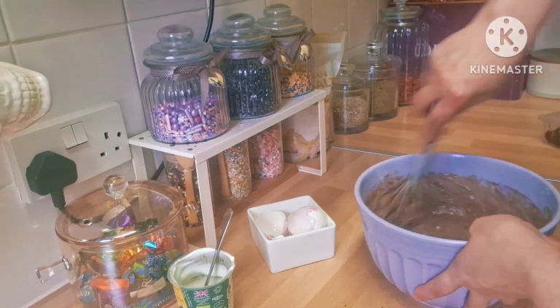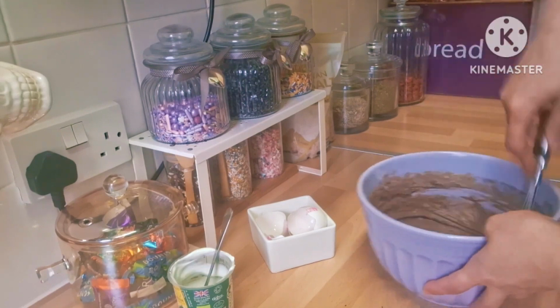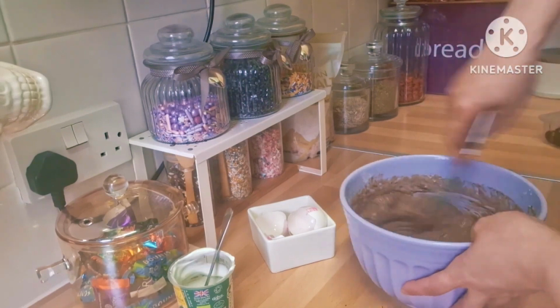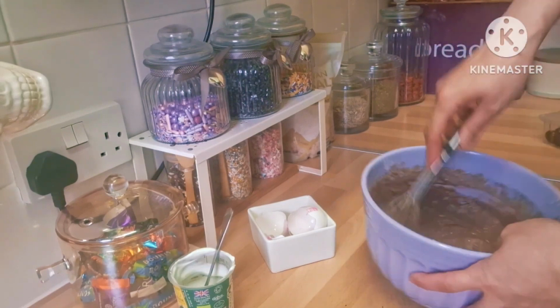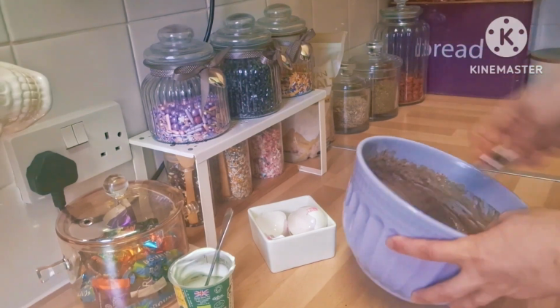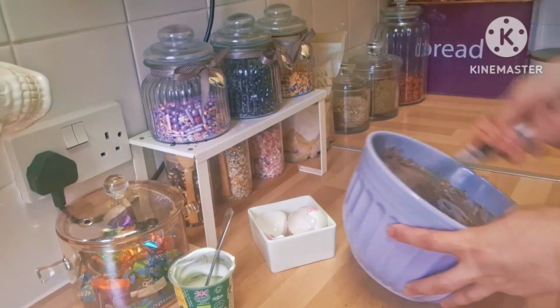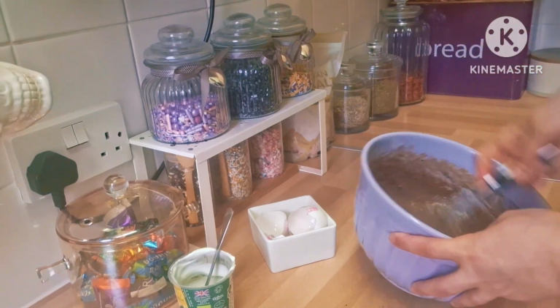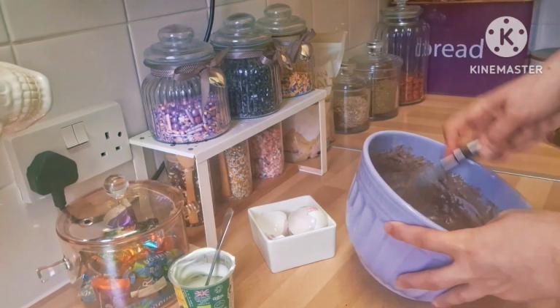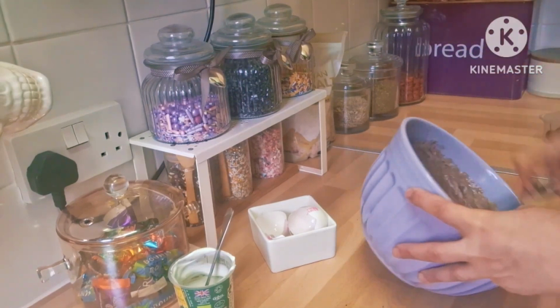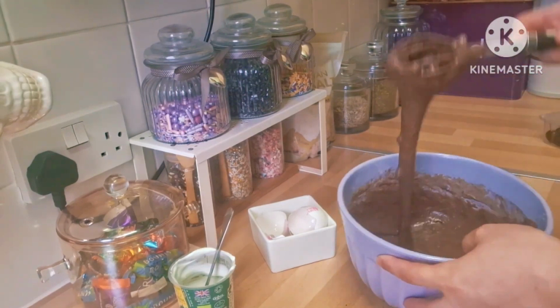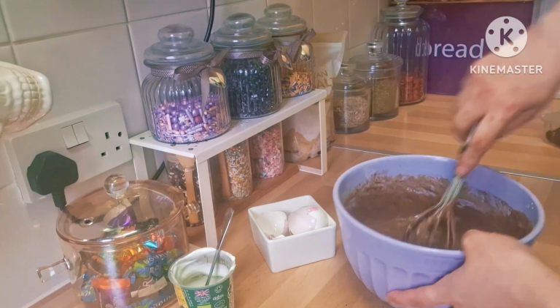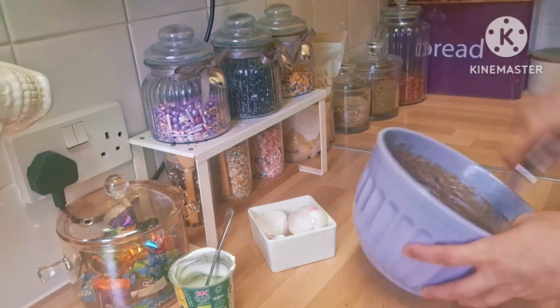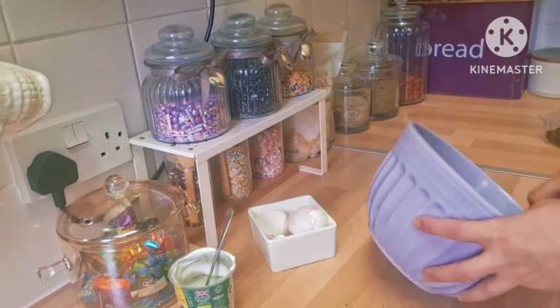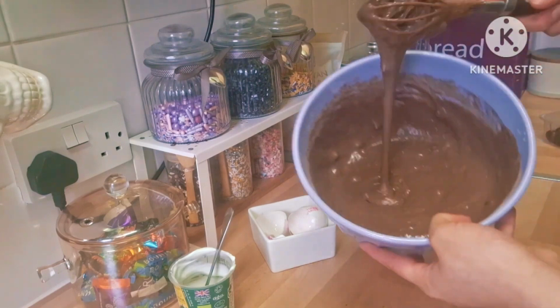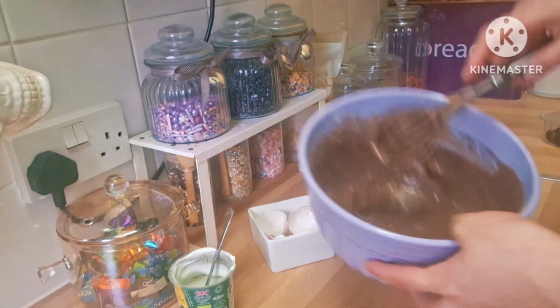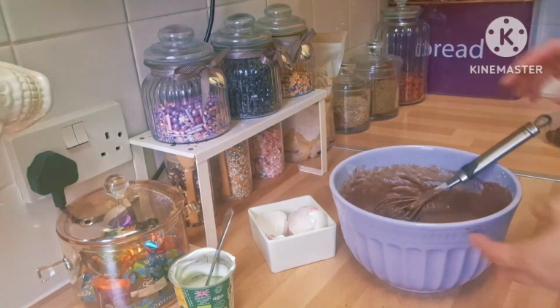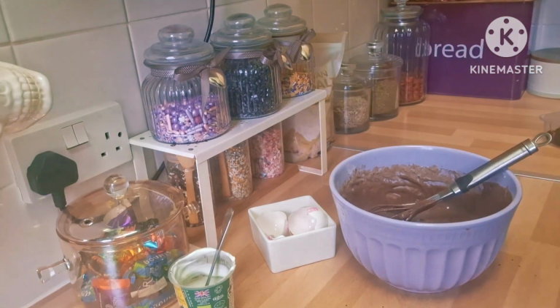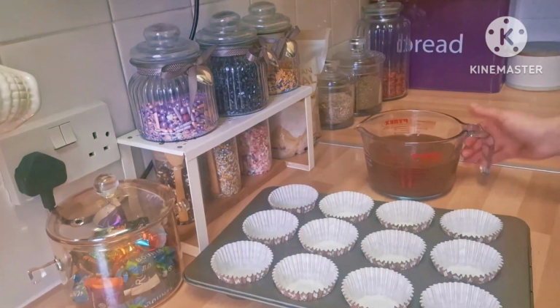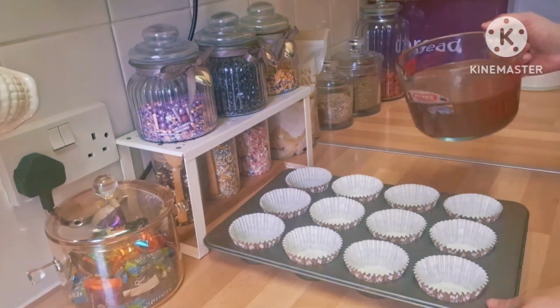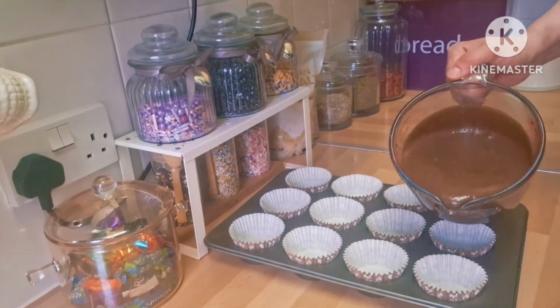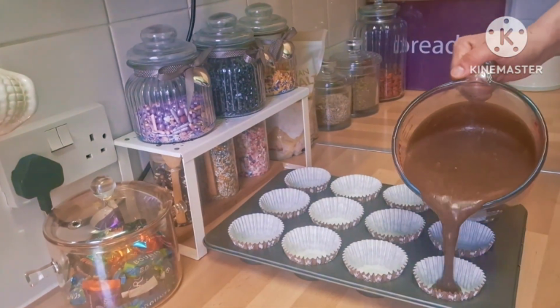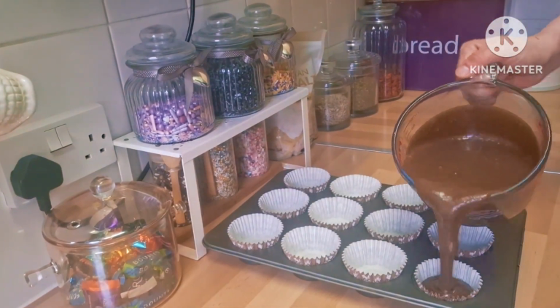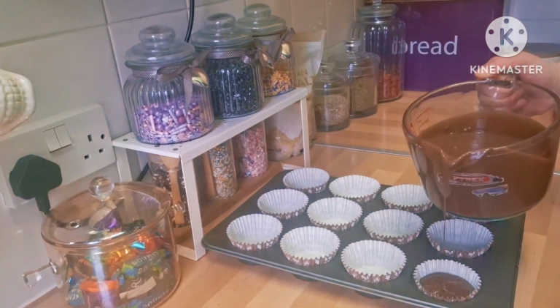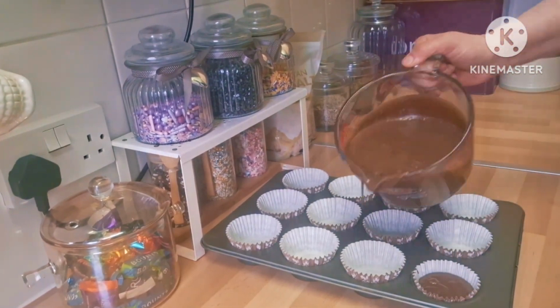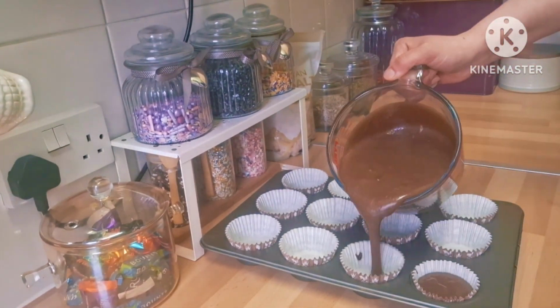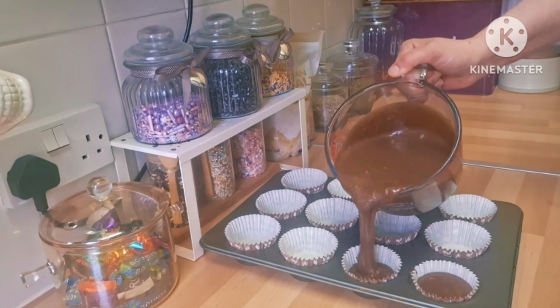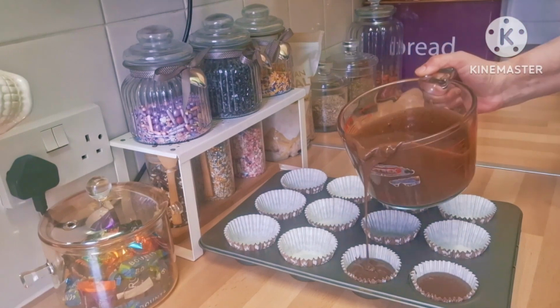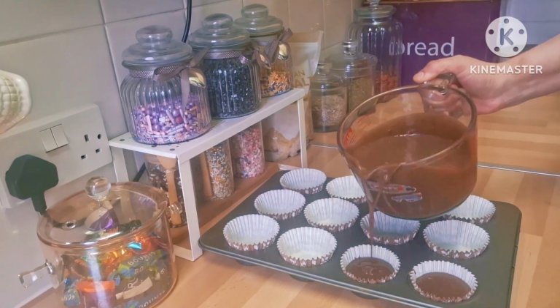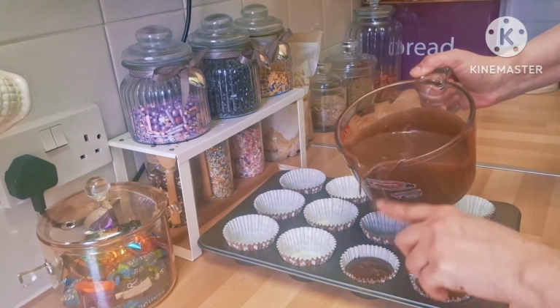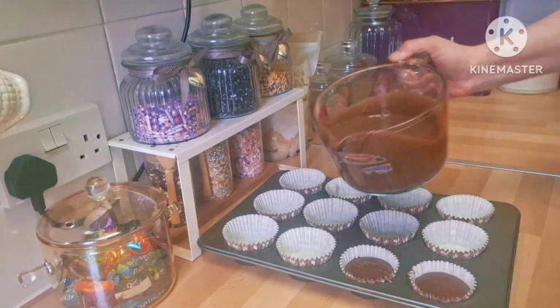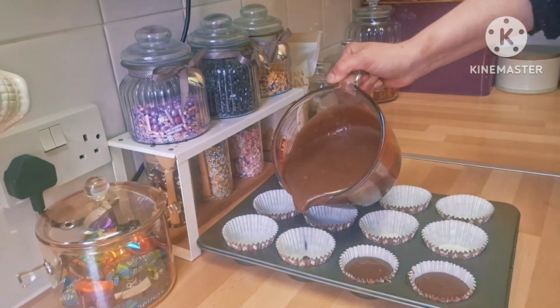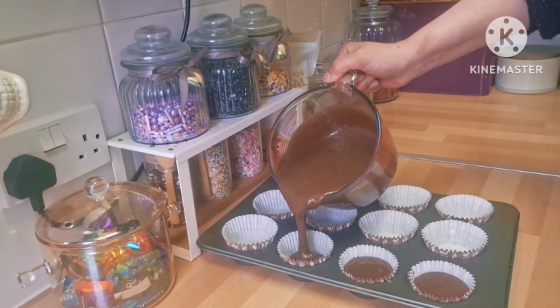That's it — just mix them all together, then put them in the cupcake cases, and I'm going to put them in the oven at 180 until they are nice and cooked.